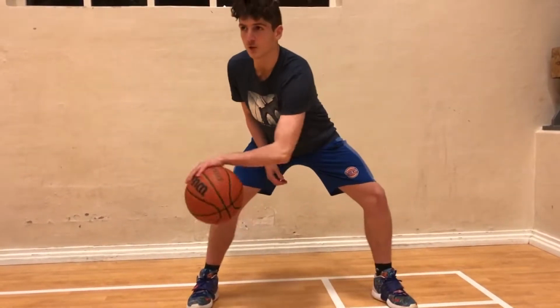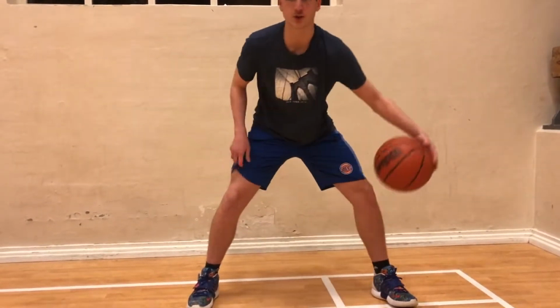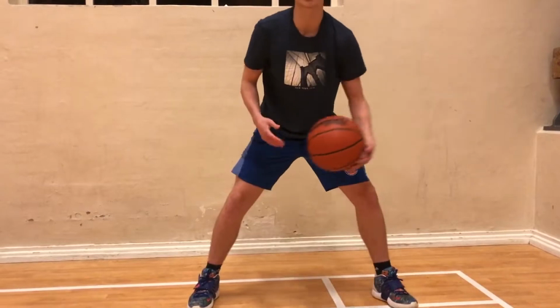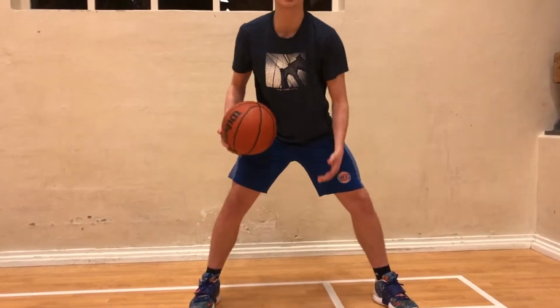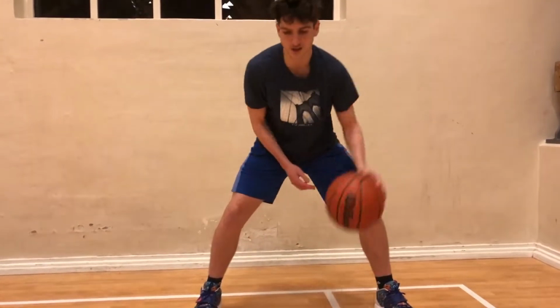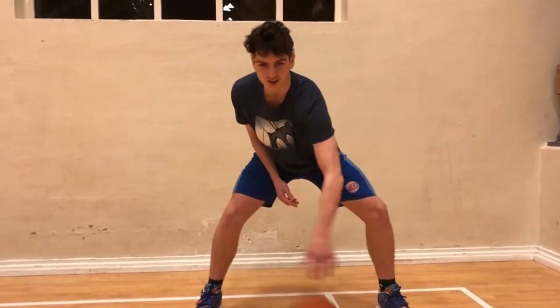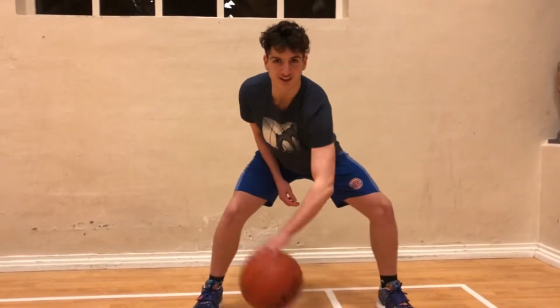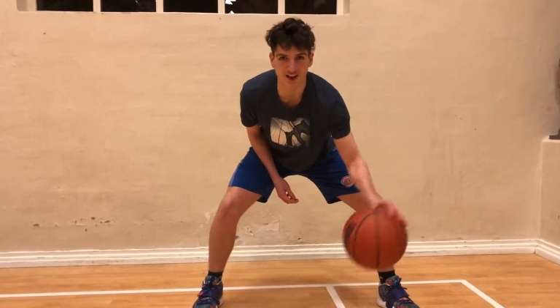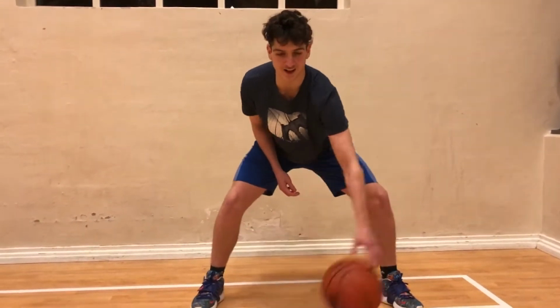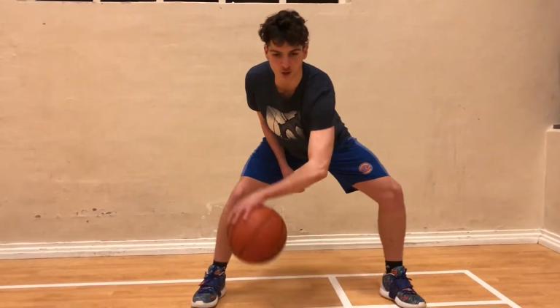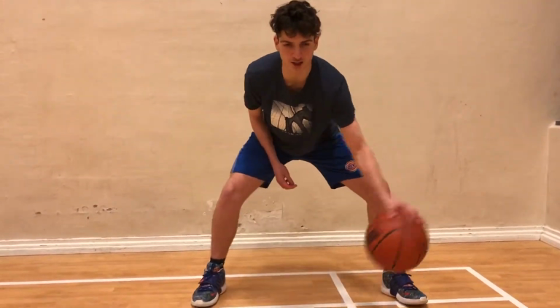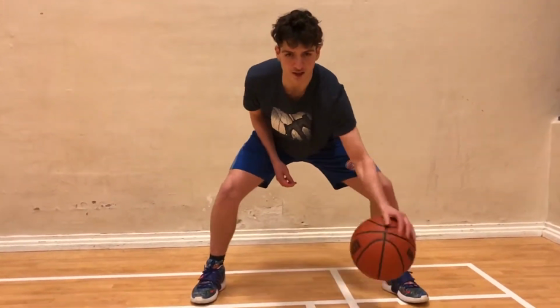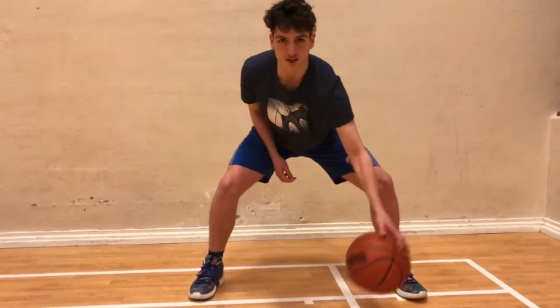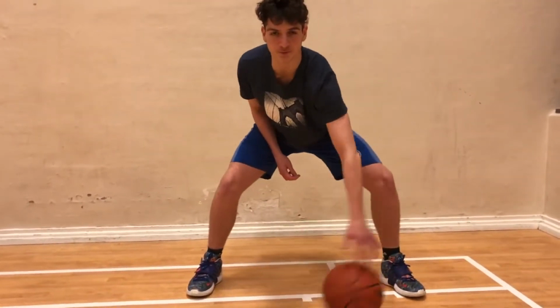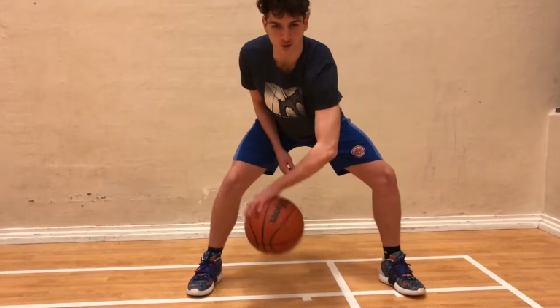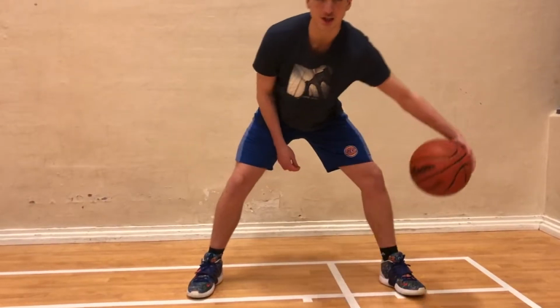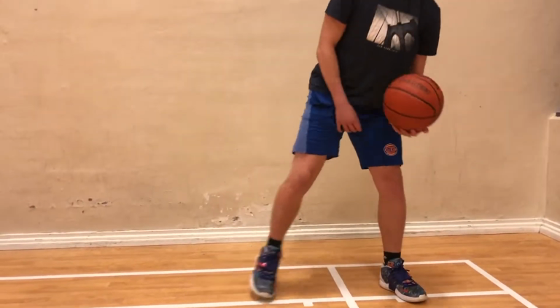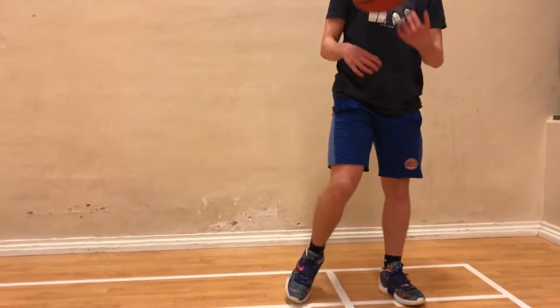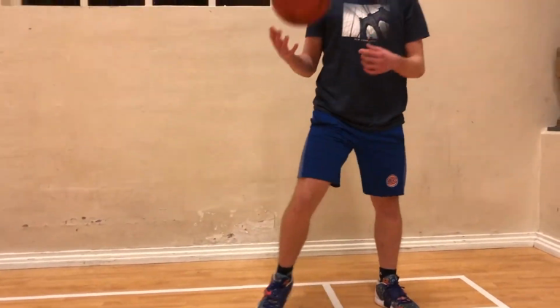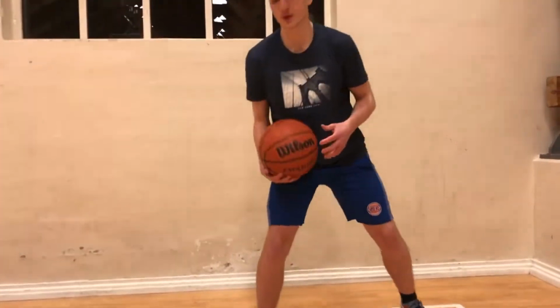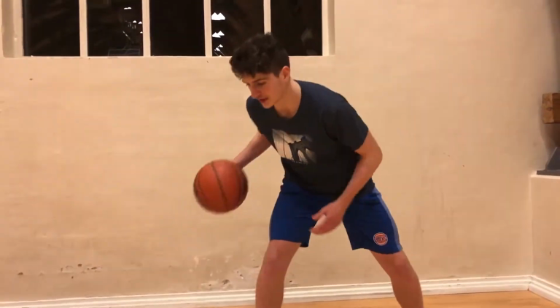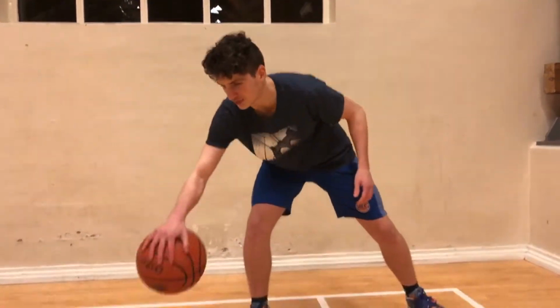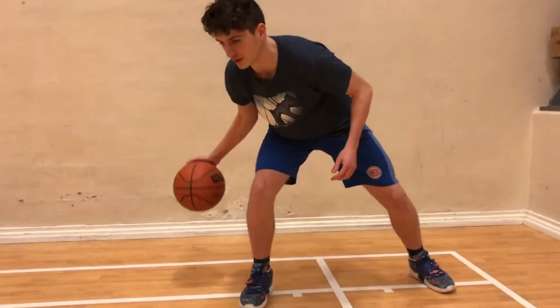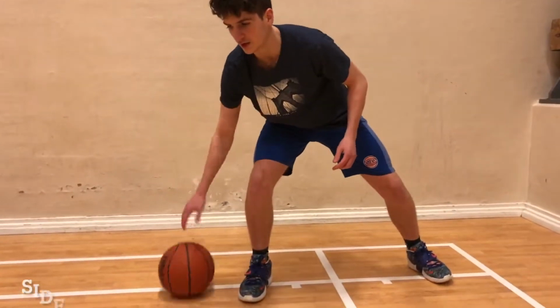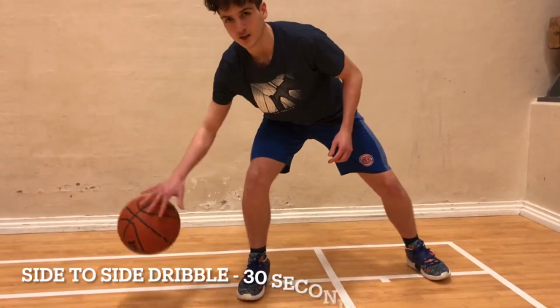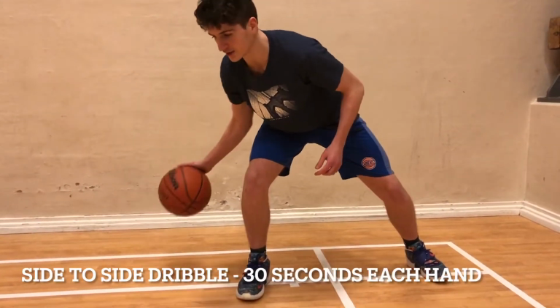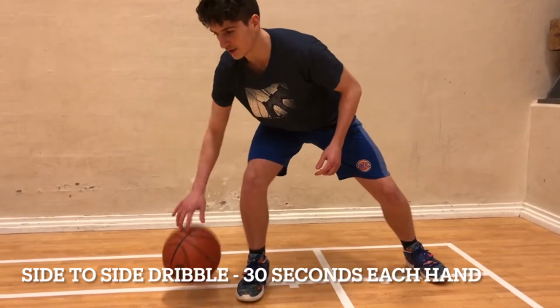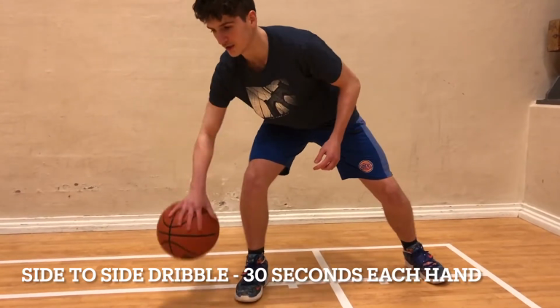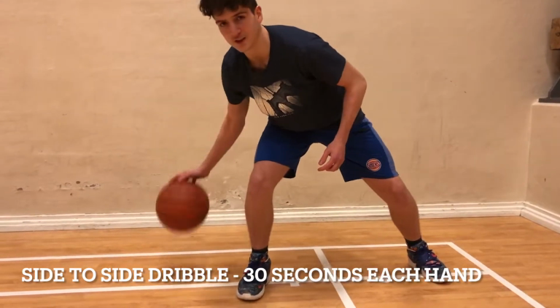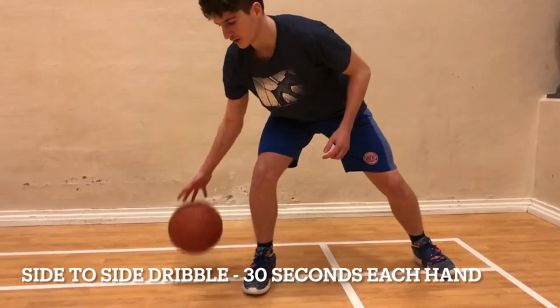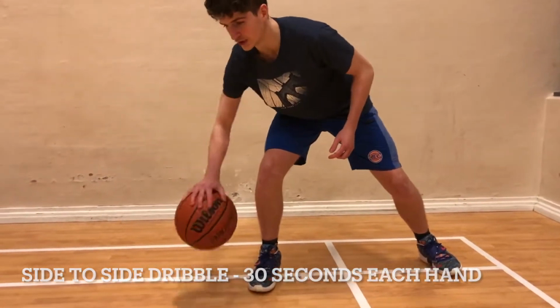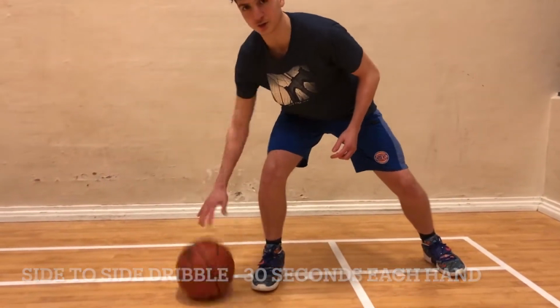So 30 seconds each side, as hard as you can. And then once you master that, we want to go side-to-side. As hard as you can.